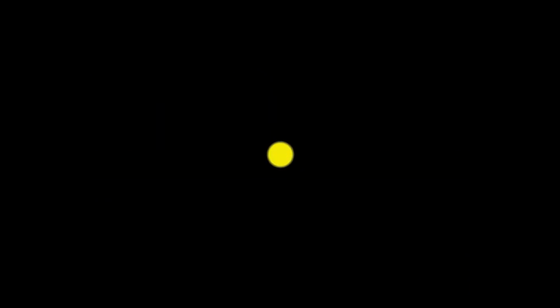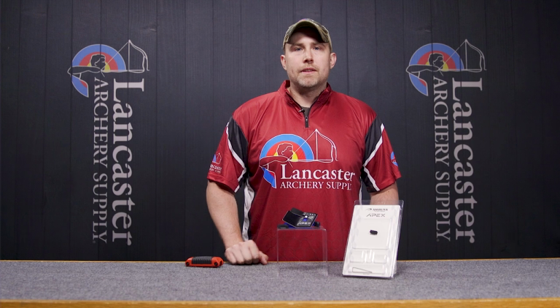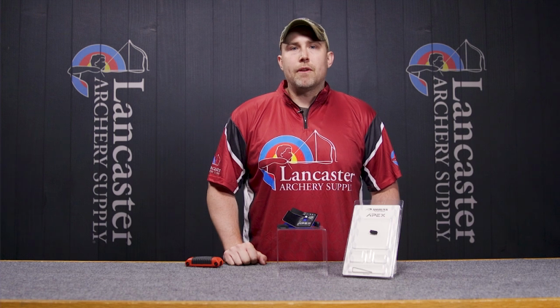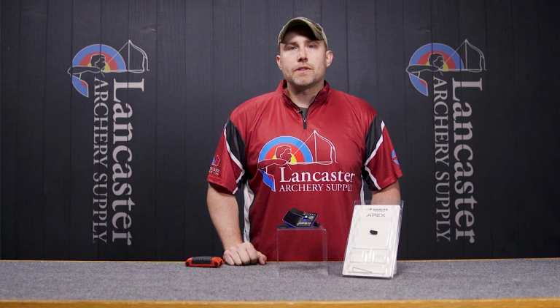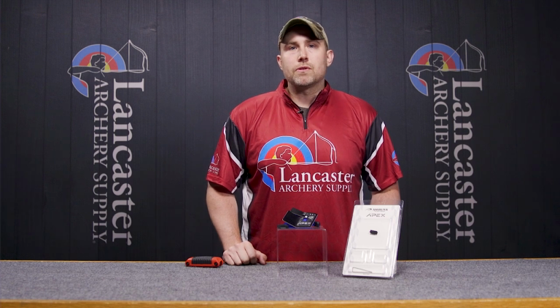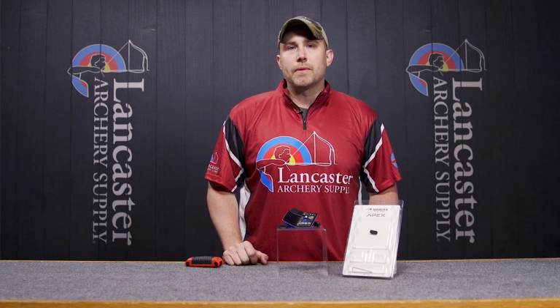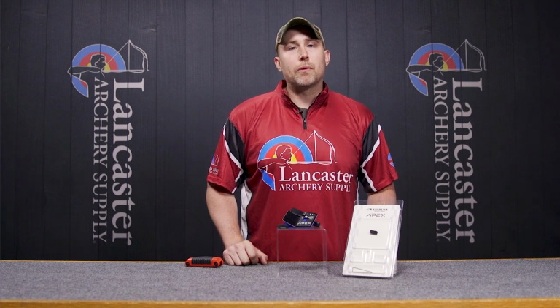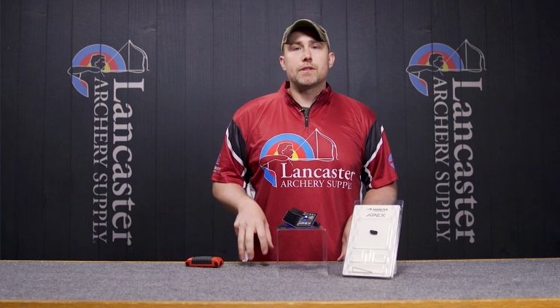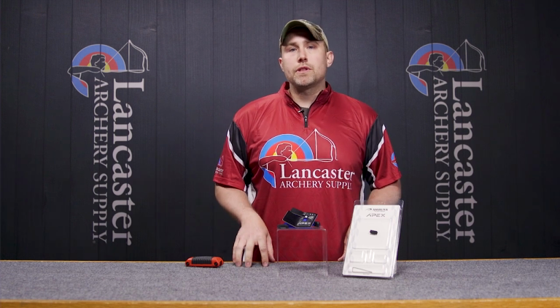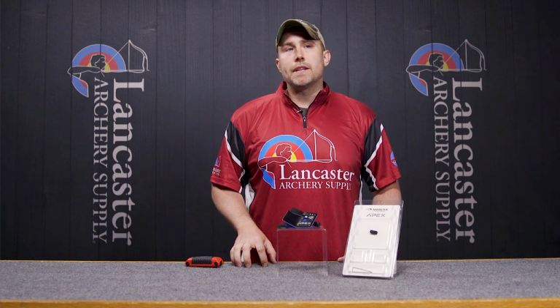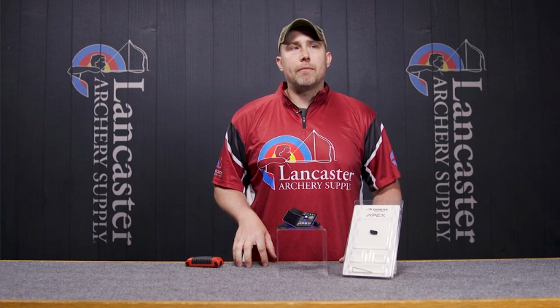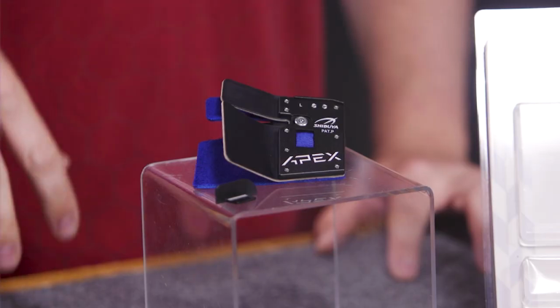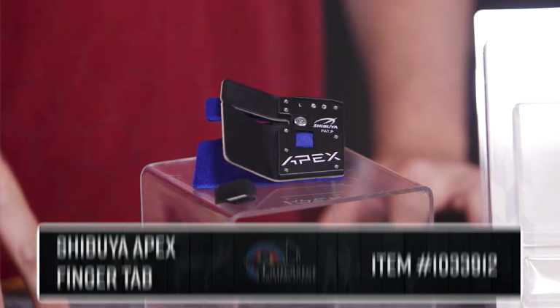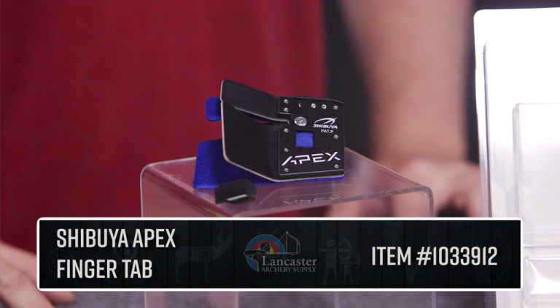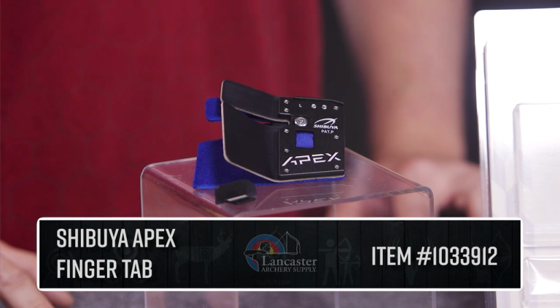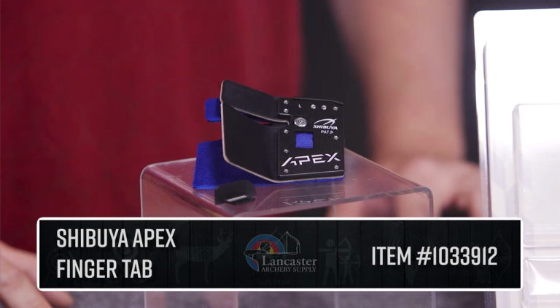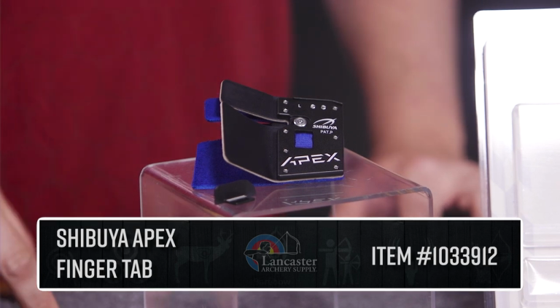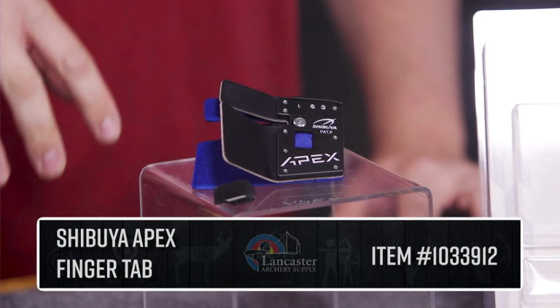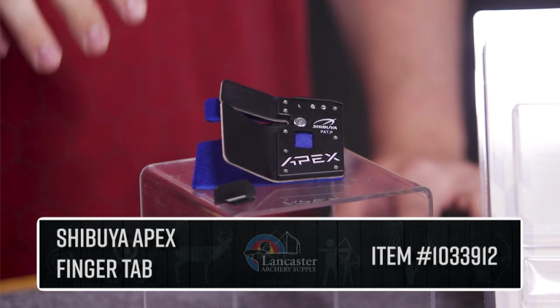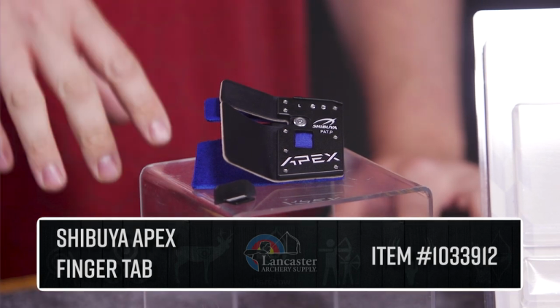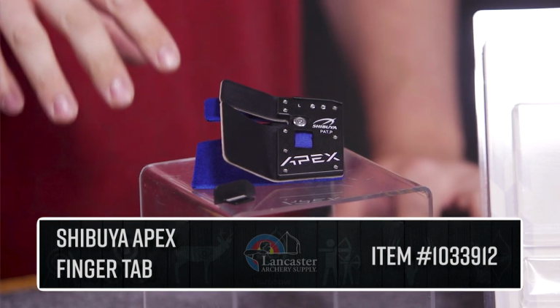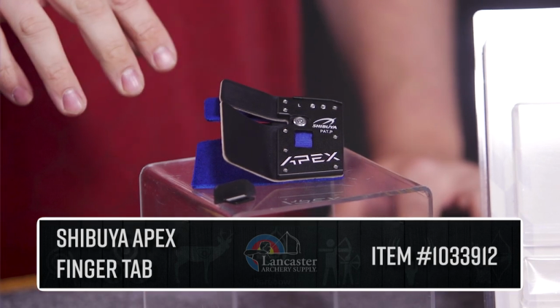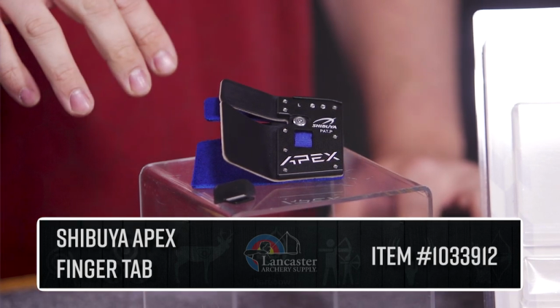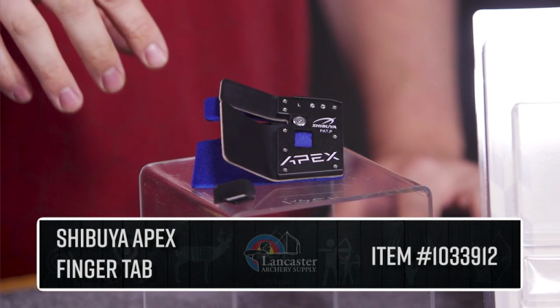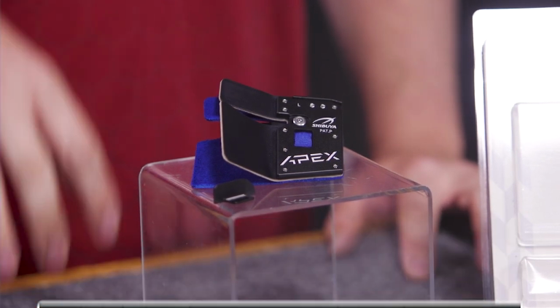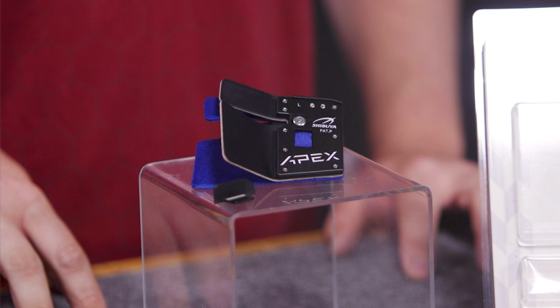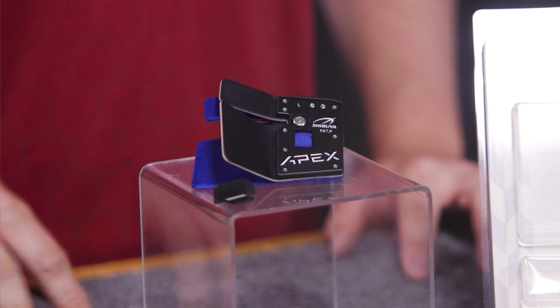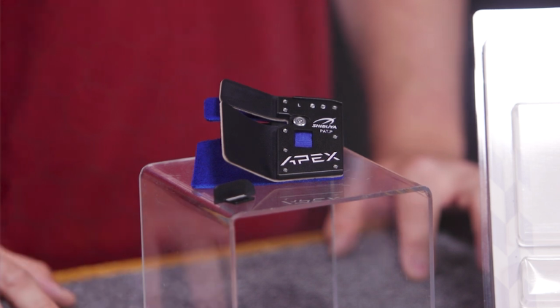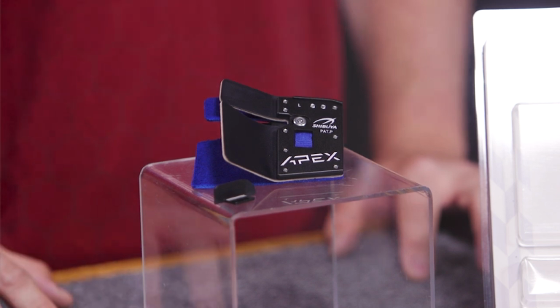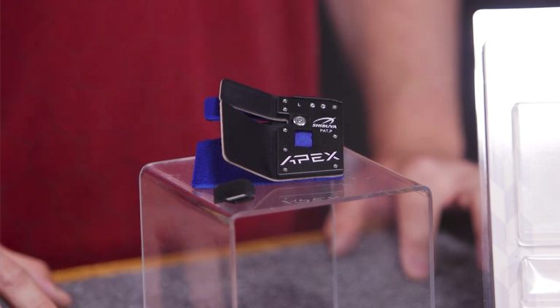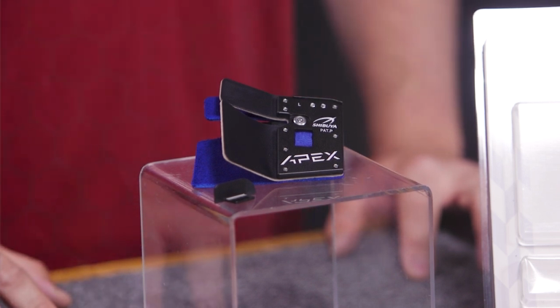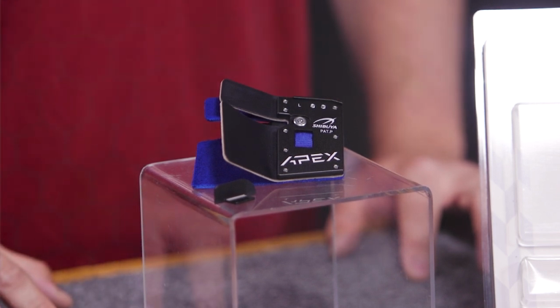Hi, this is Dan, a tech expert with Lancaster Archery Supply, and today I'm here to introduce the Shibuya Apex Tab. We have the Apex Tab here — it's offered in small through large sizing and right hand only.